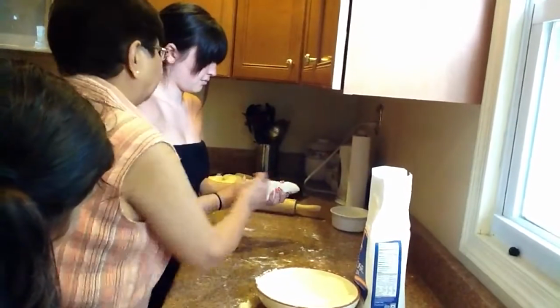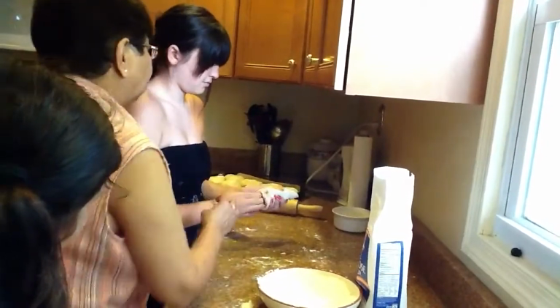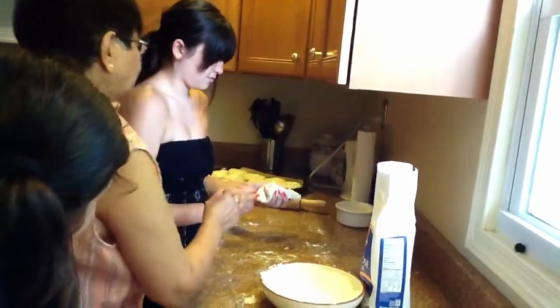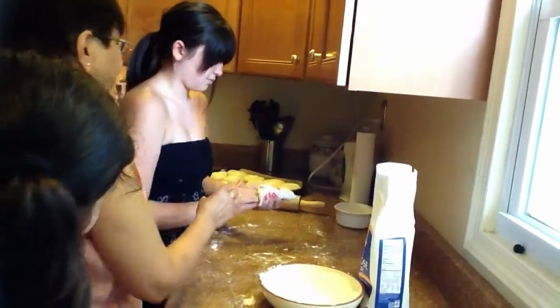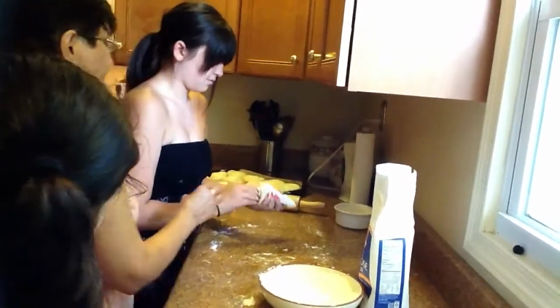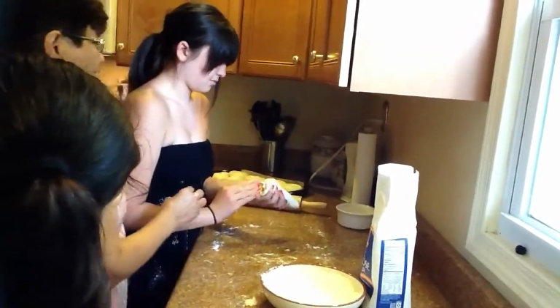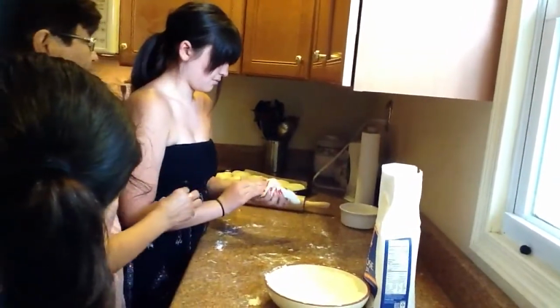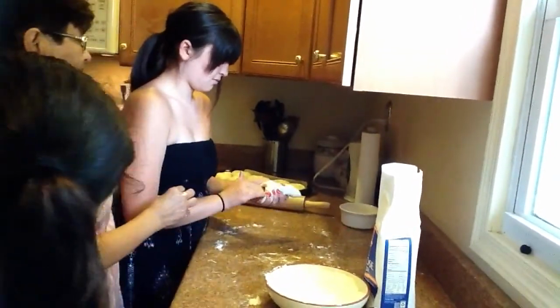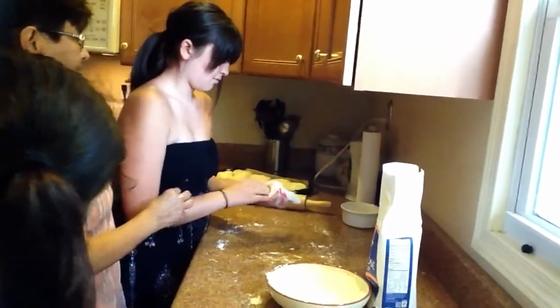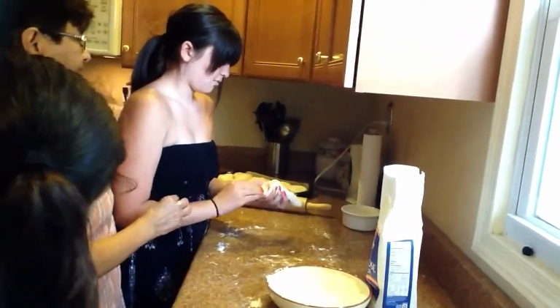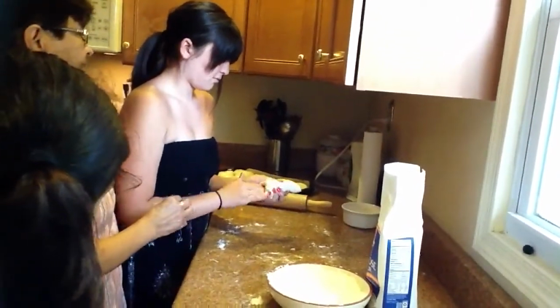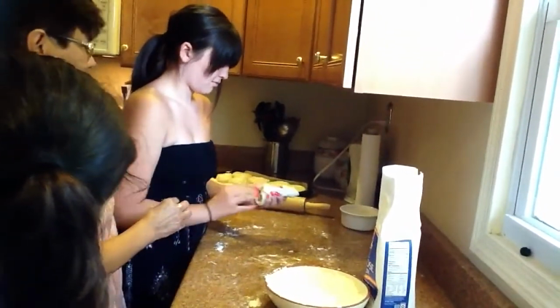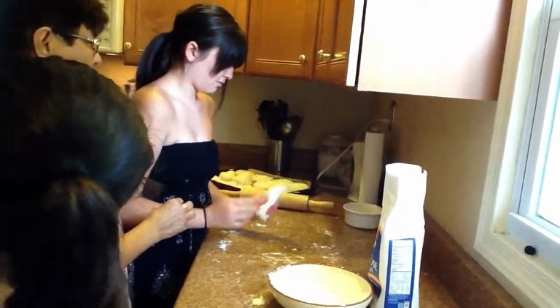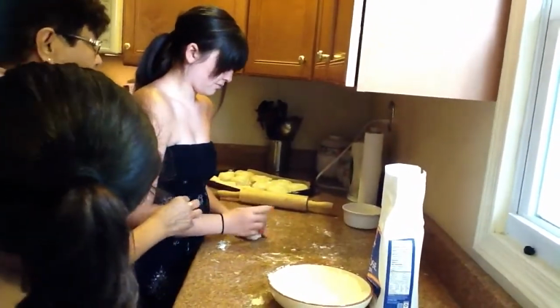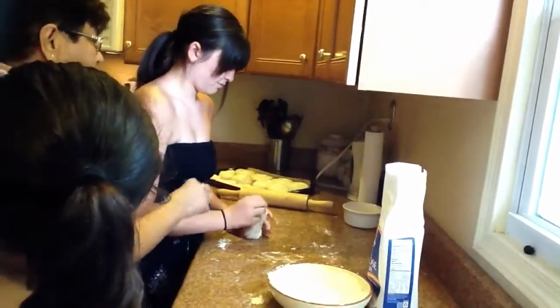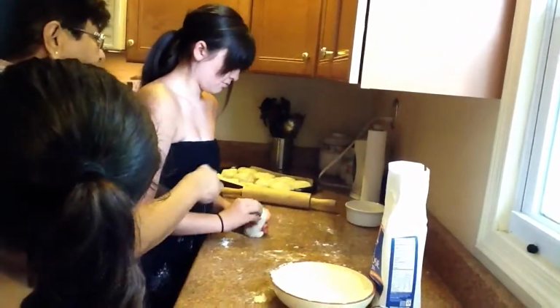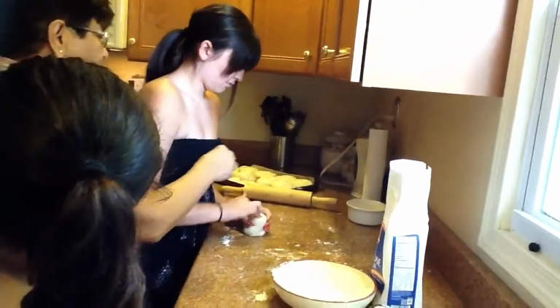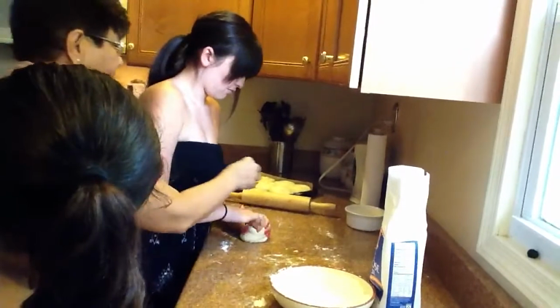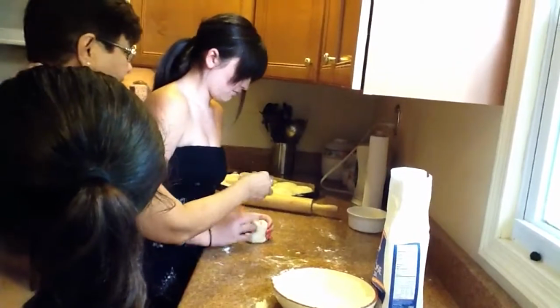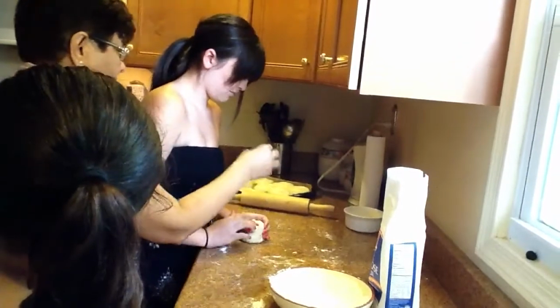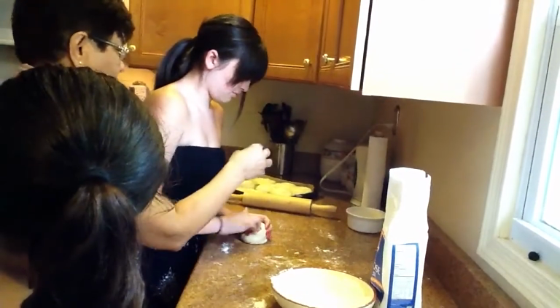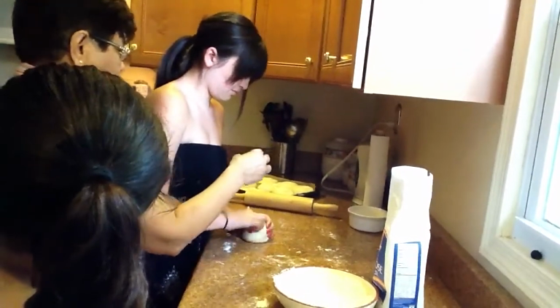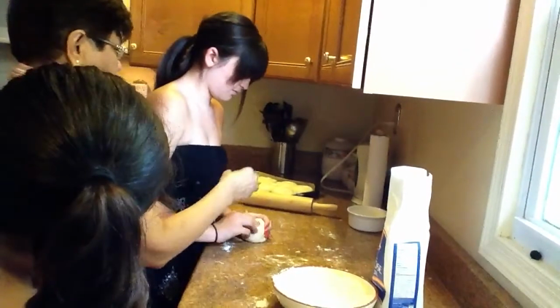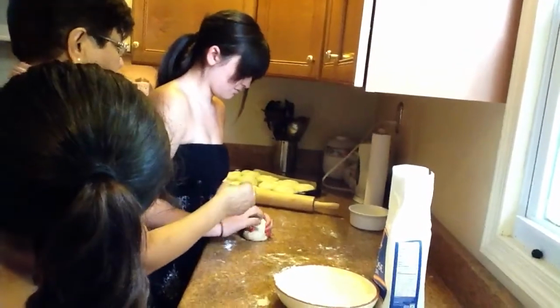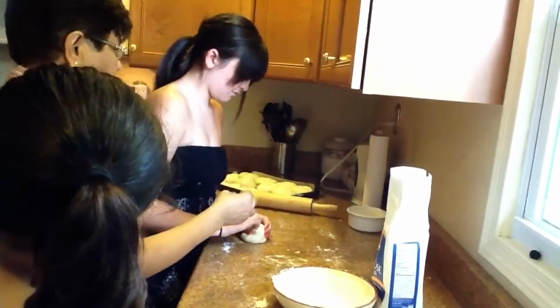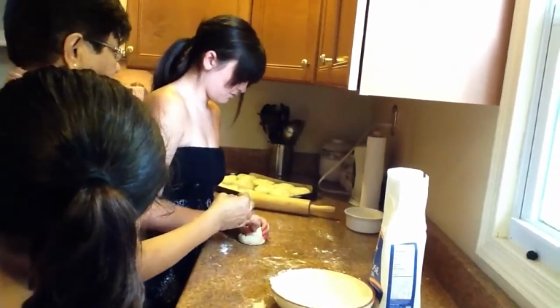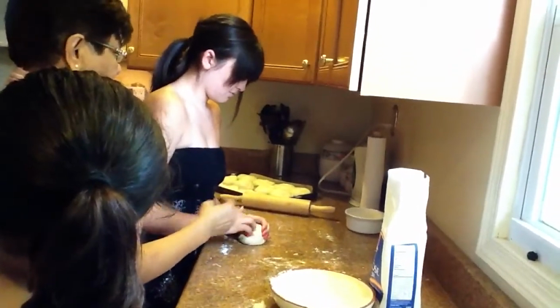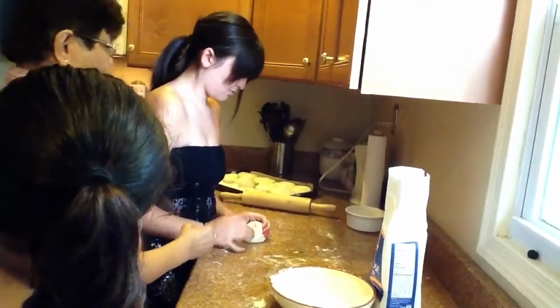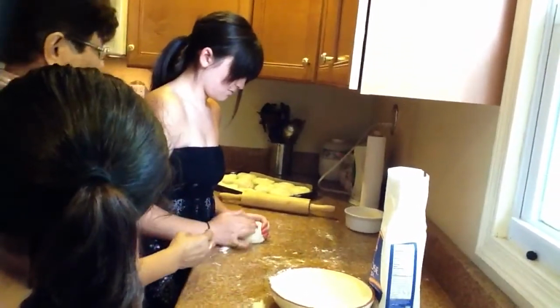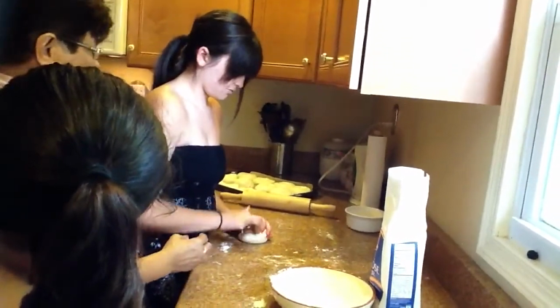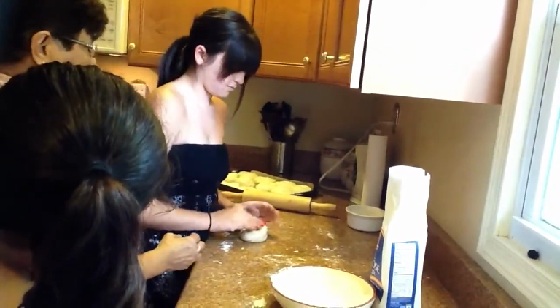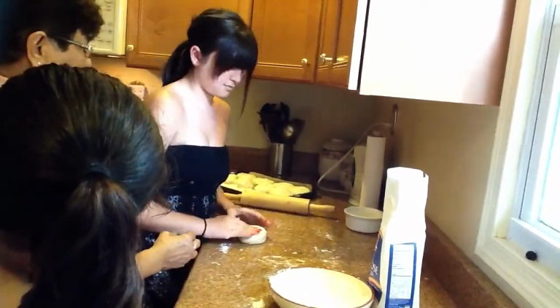Yeah. Tuck, tuck, tuck, tuck, tuck. Yeah. Good work. Now you — yeah. Good work.